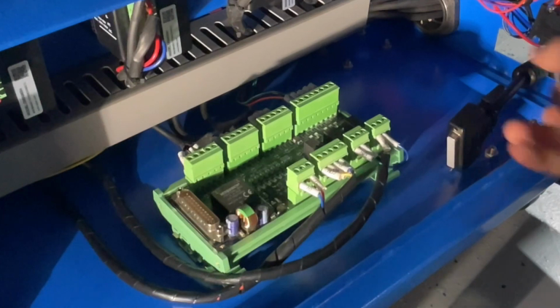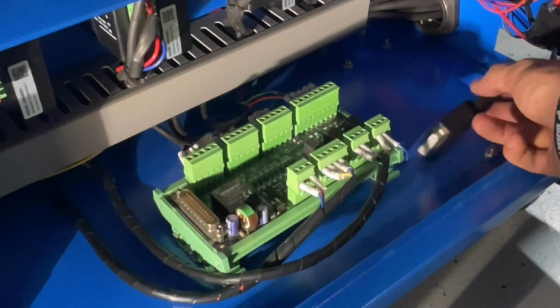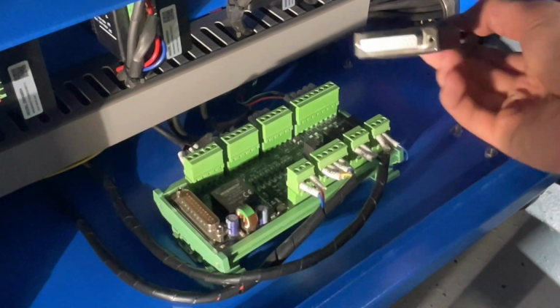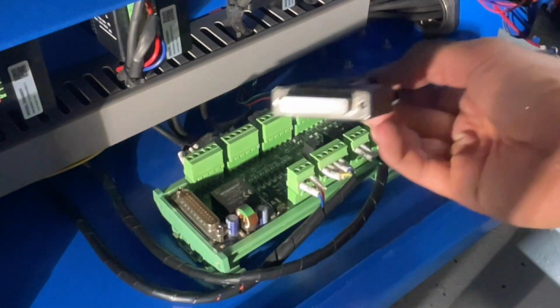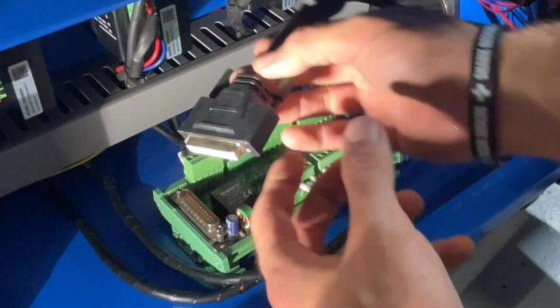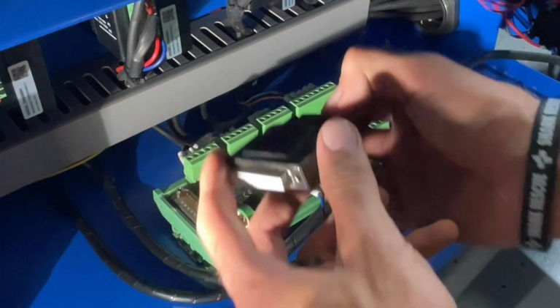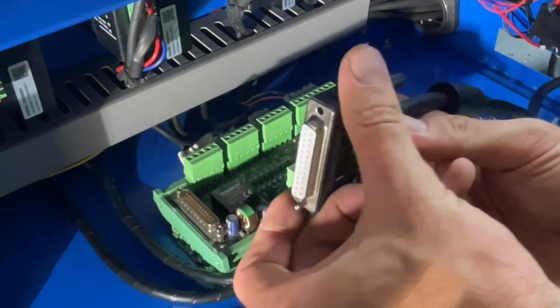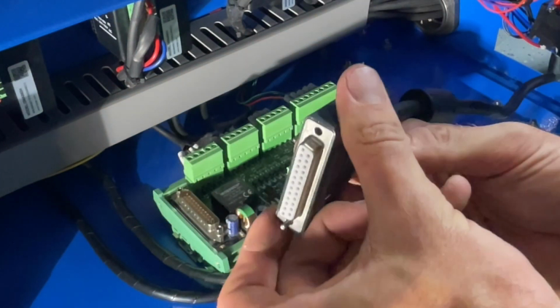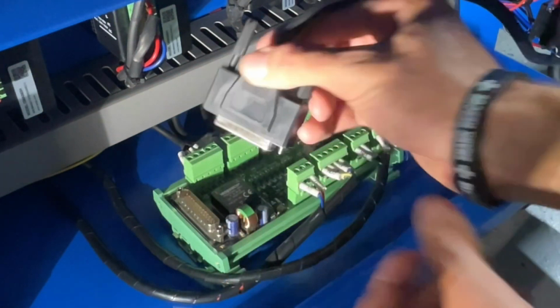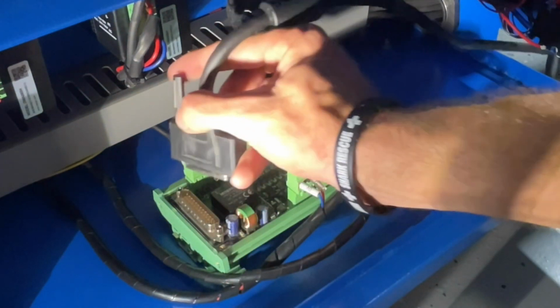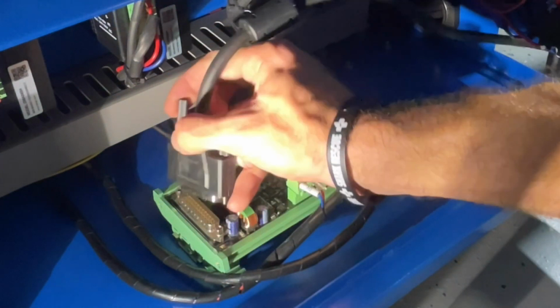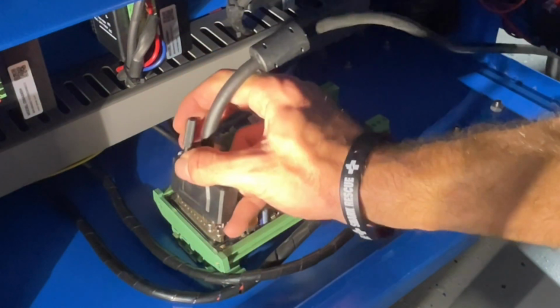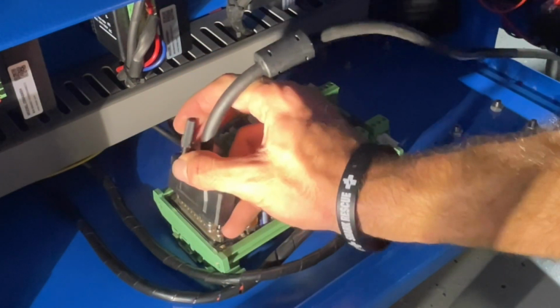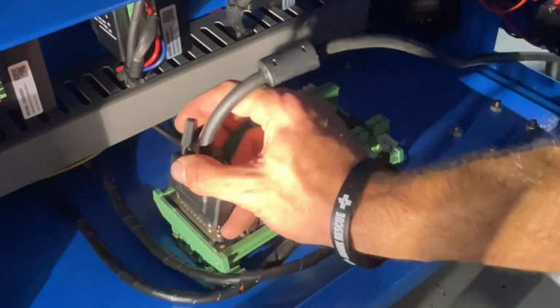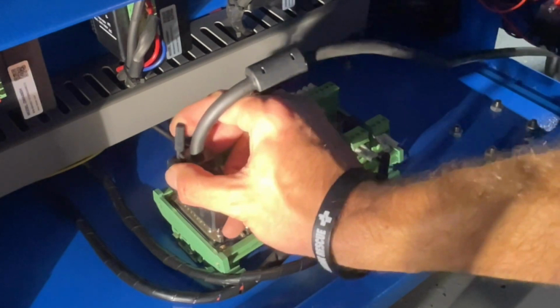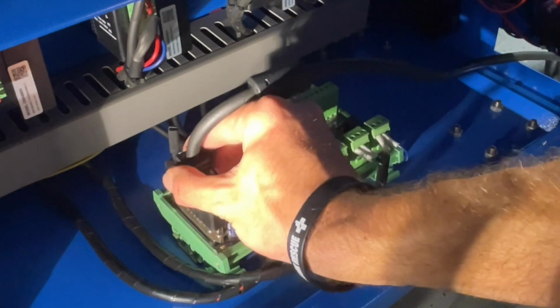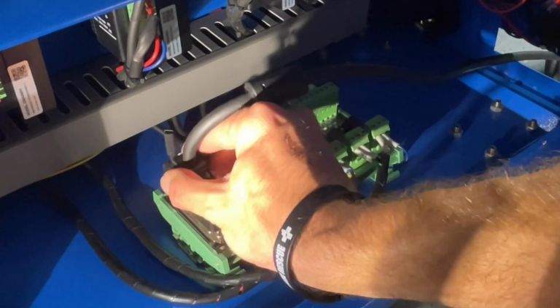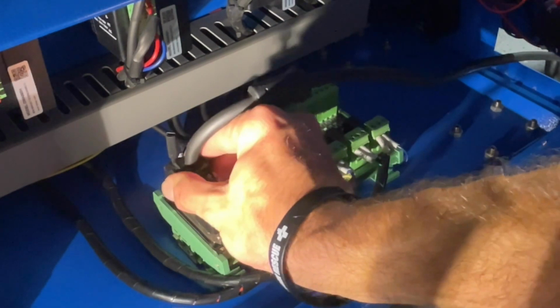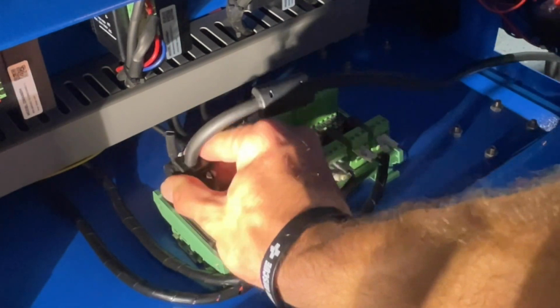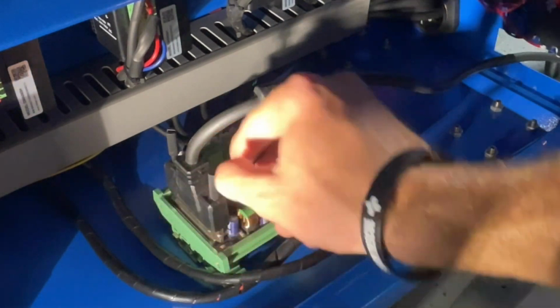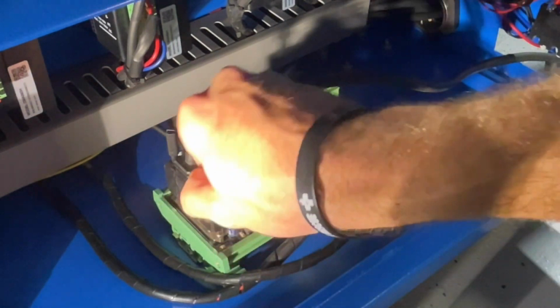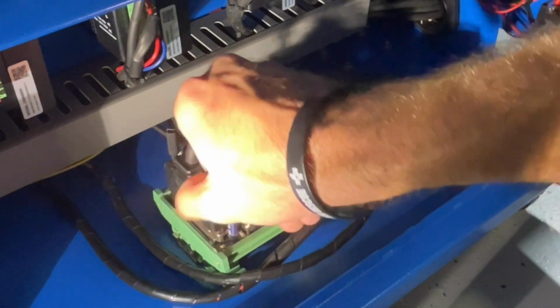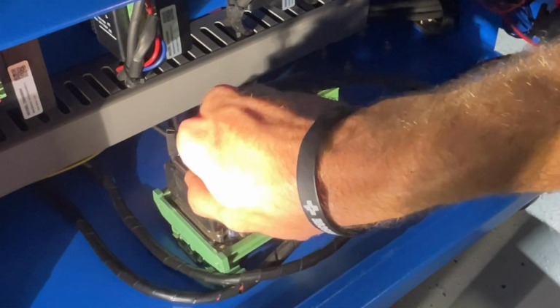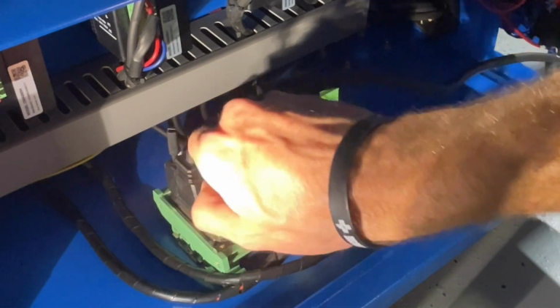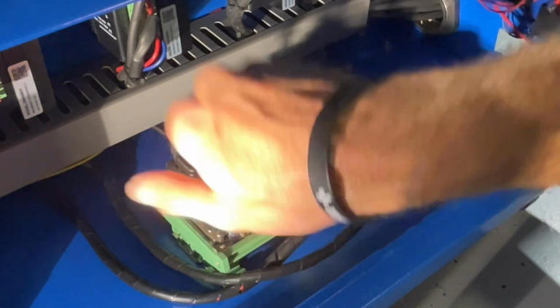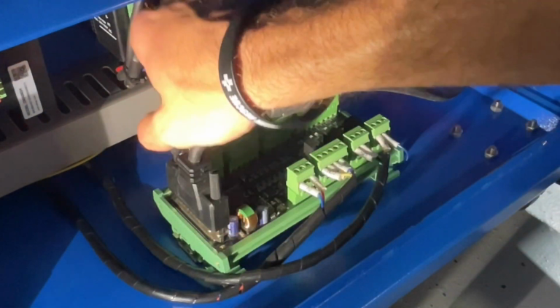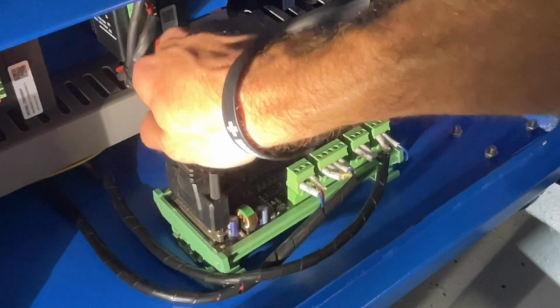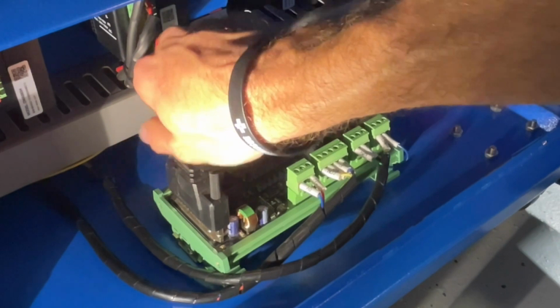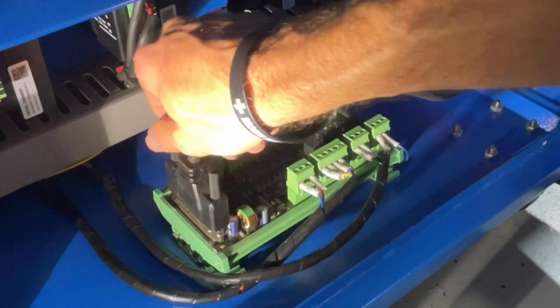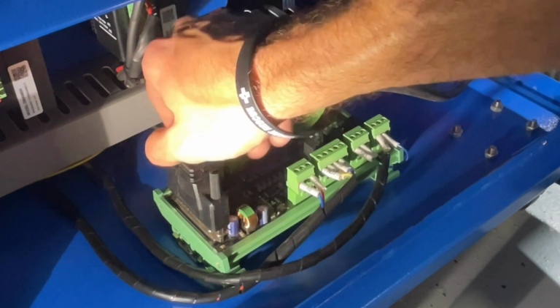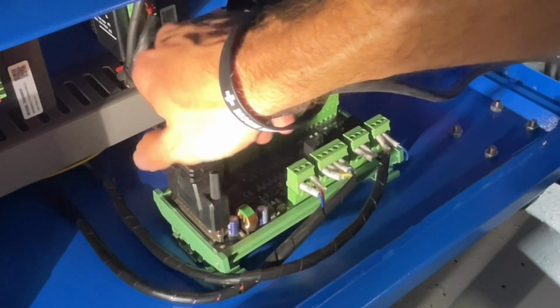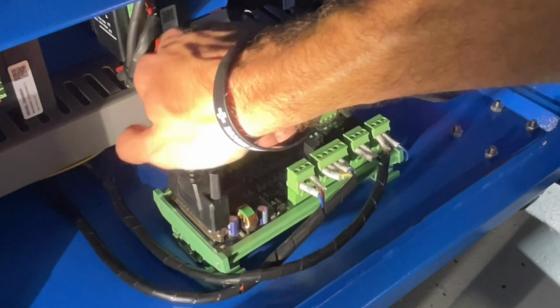Next we're going to take the wire from the pendant controller, feed it into the control box, and connect it to the breakout board. This just needs to get tightened finger tight — it doesn't need to be over tight, just finger tight is enough.